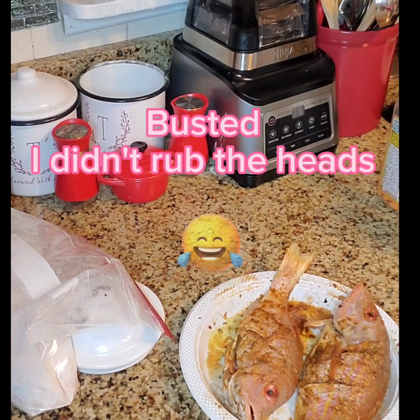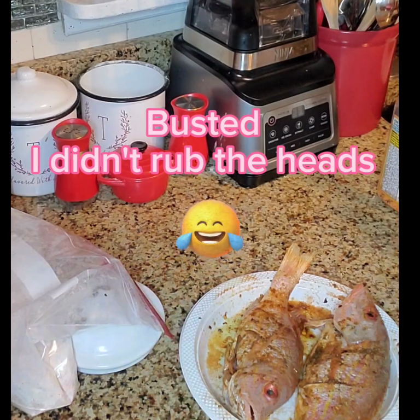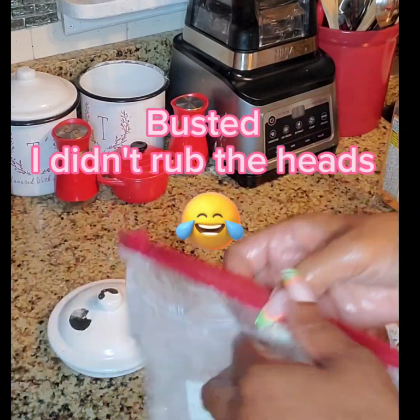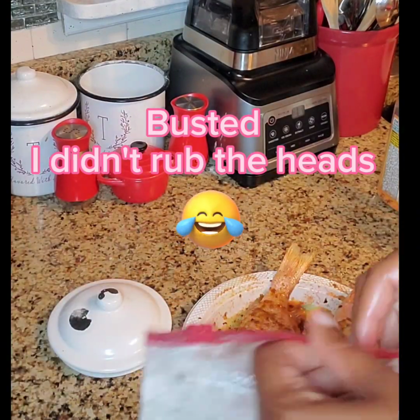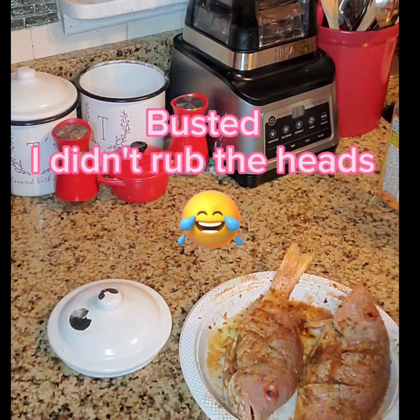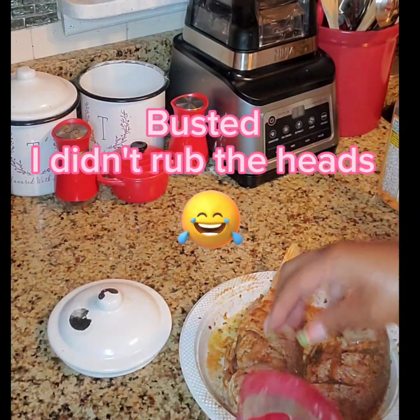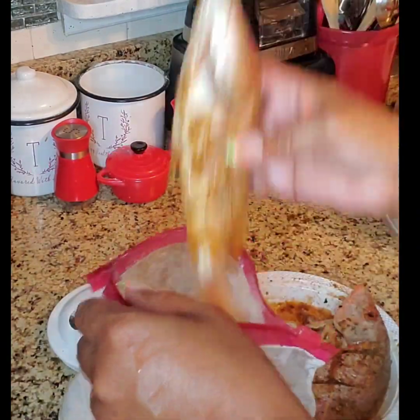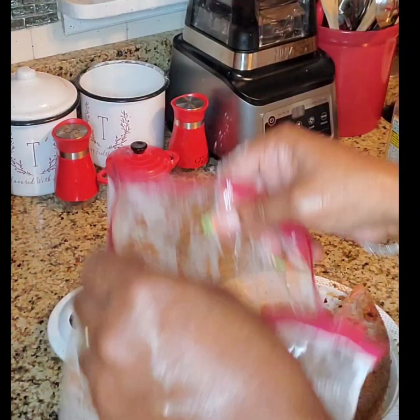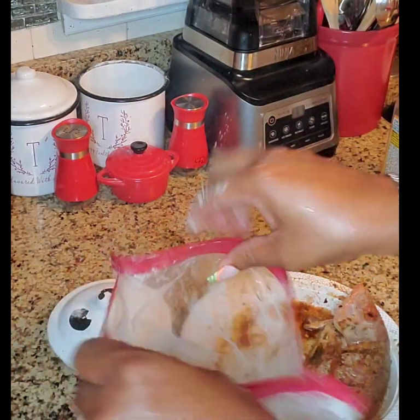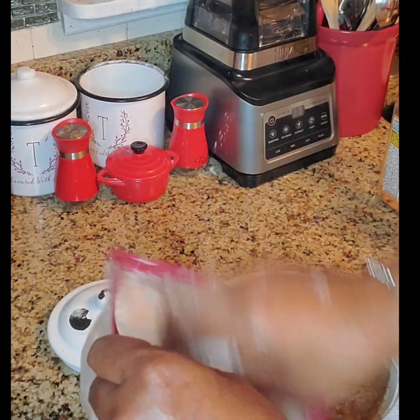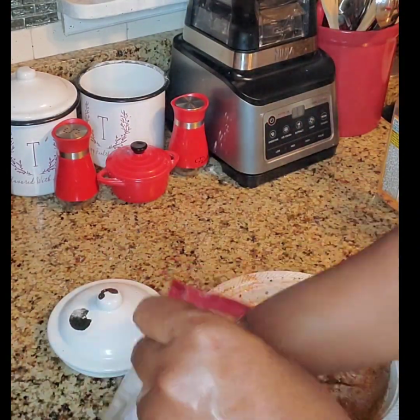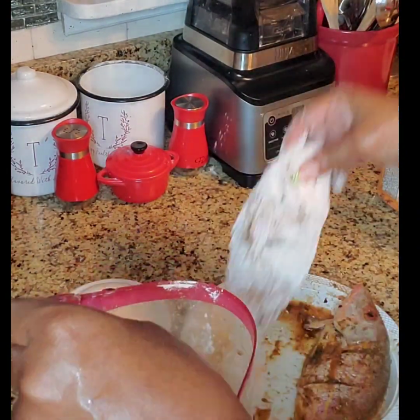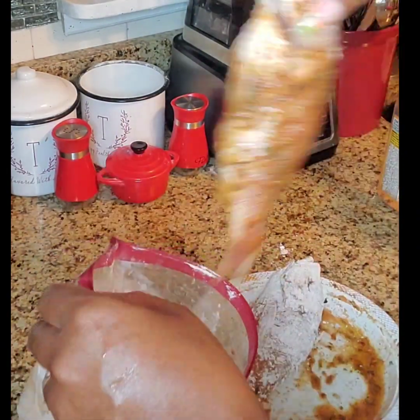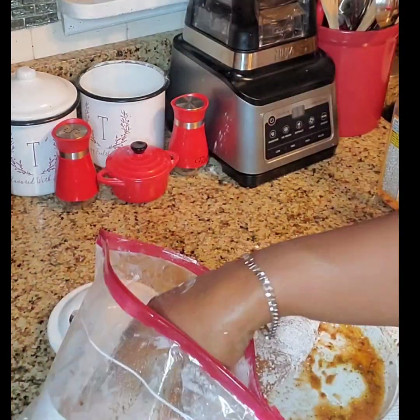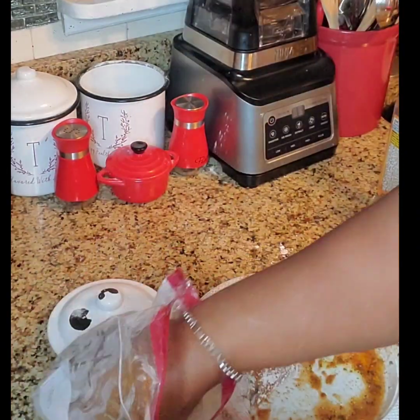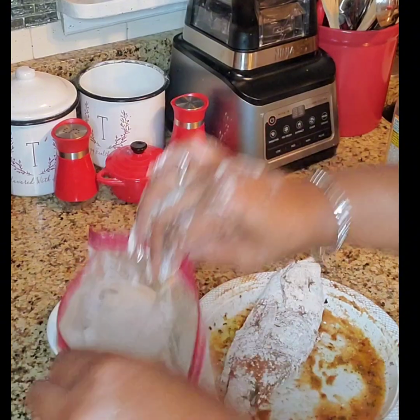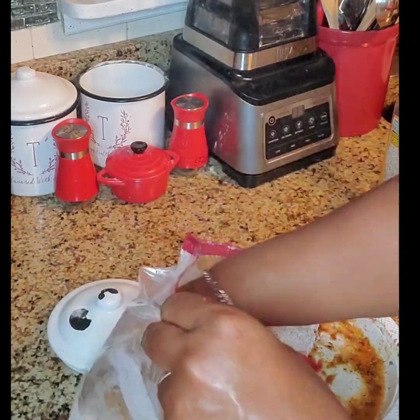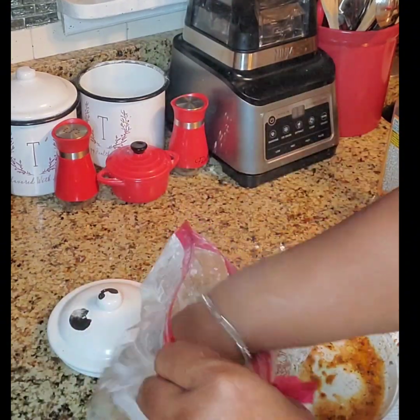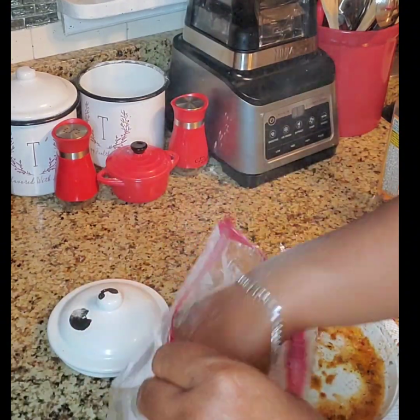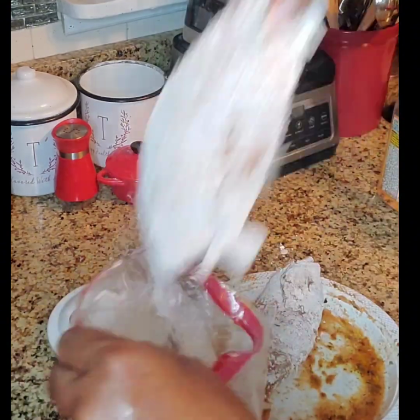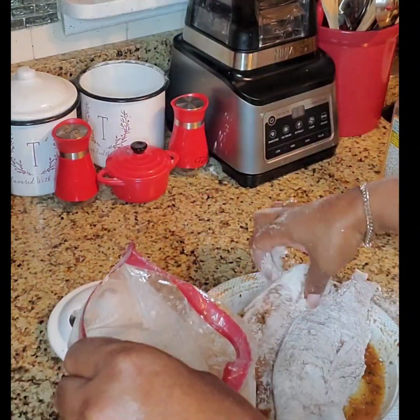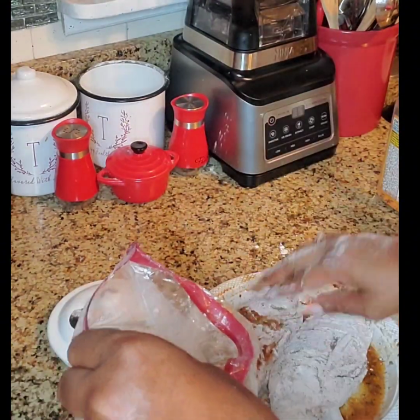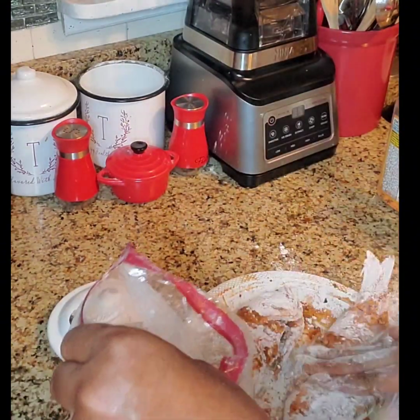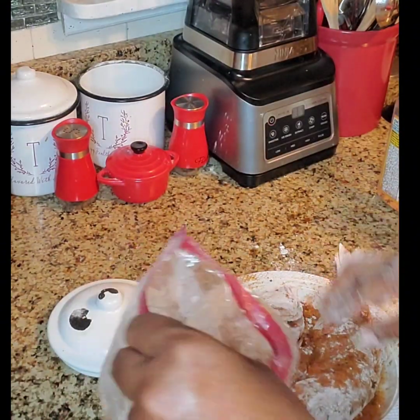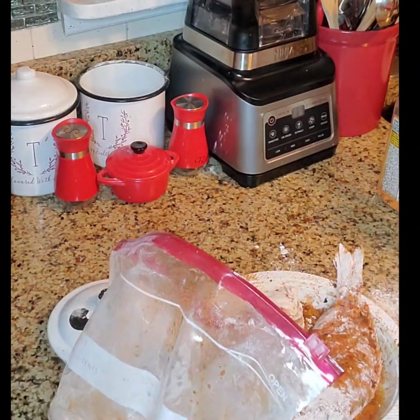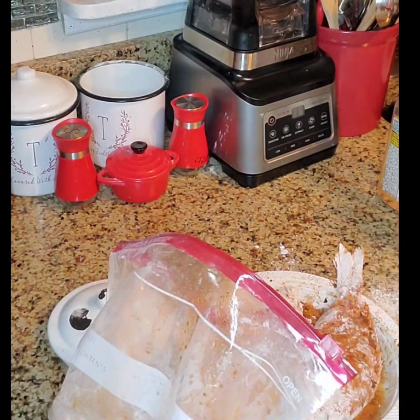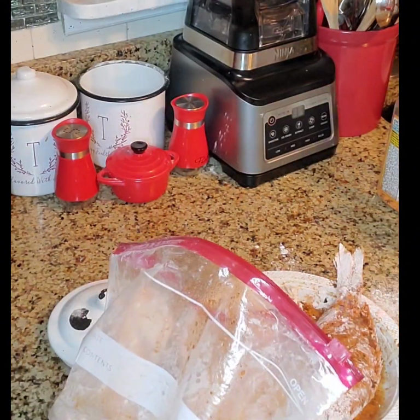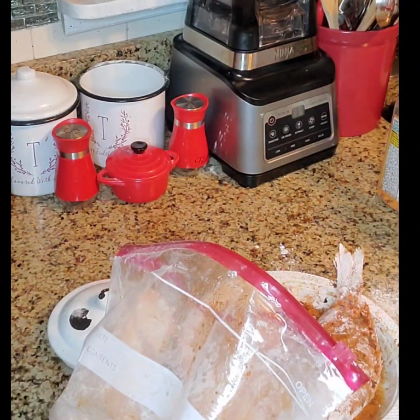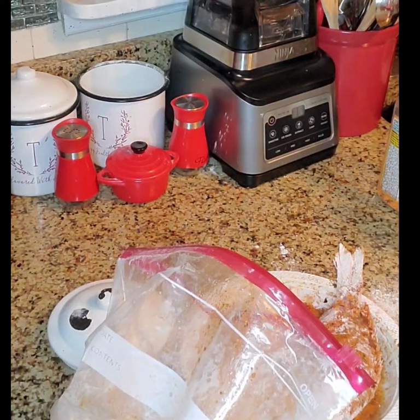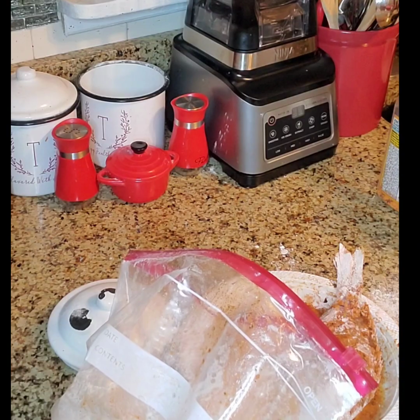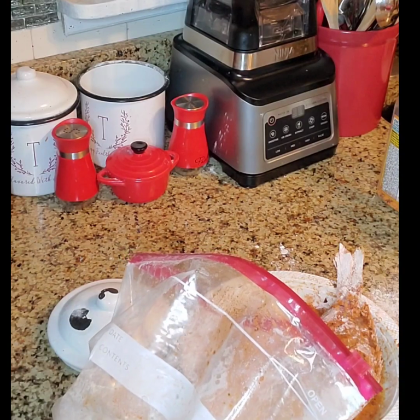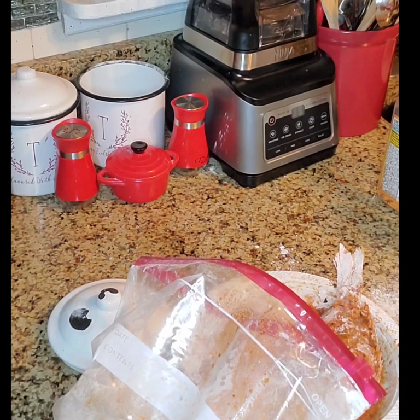And then we are going to dip these into the batter — not once, but twice — to make sure it's coated and we have a nice crispy coating.